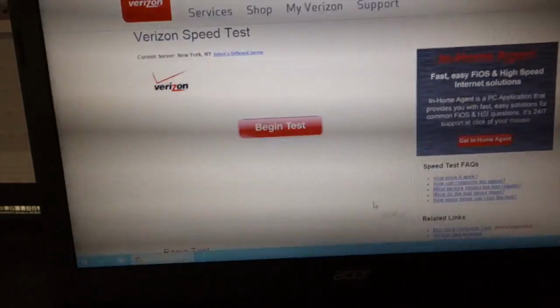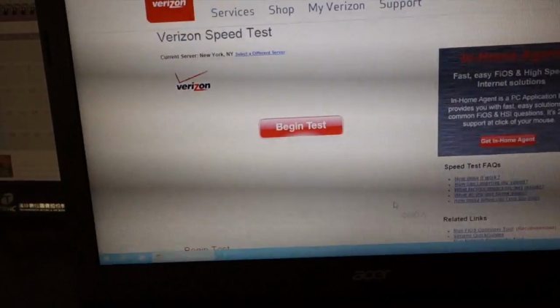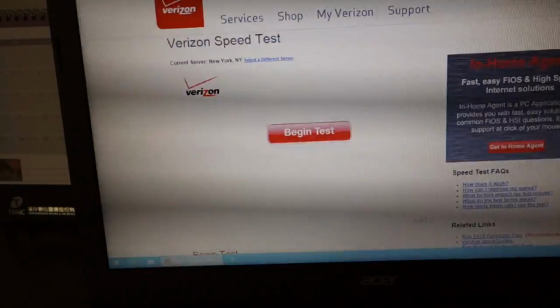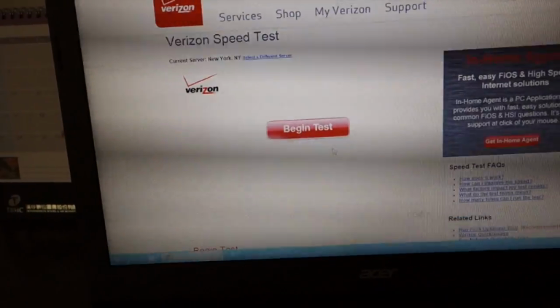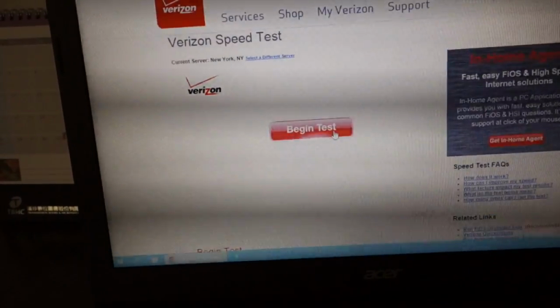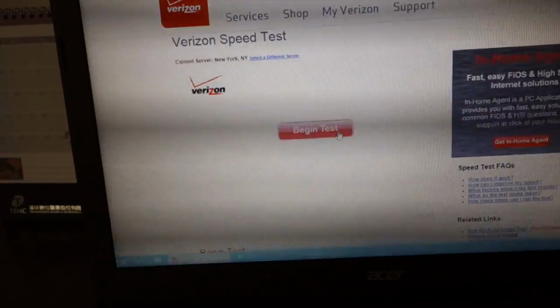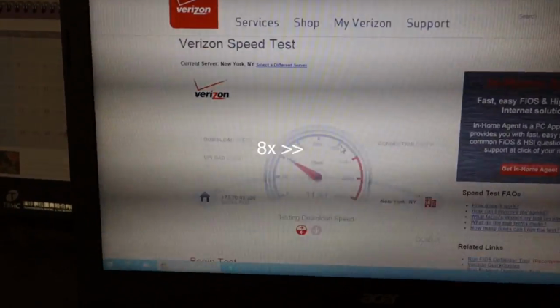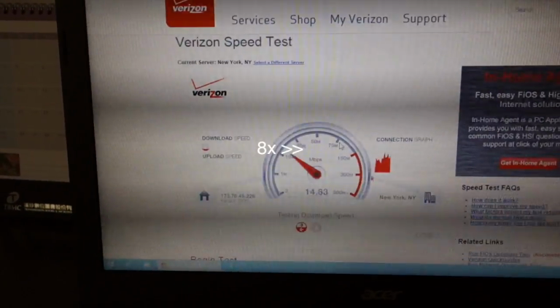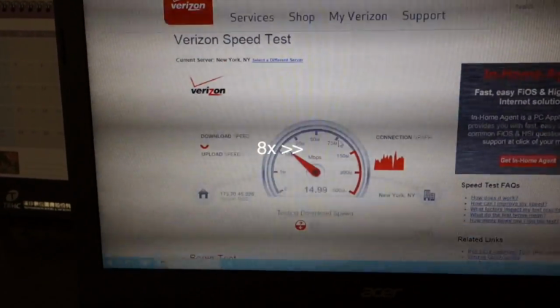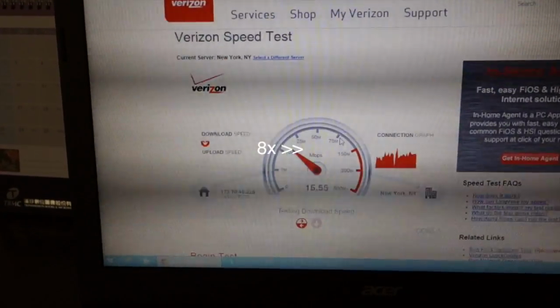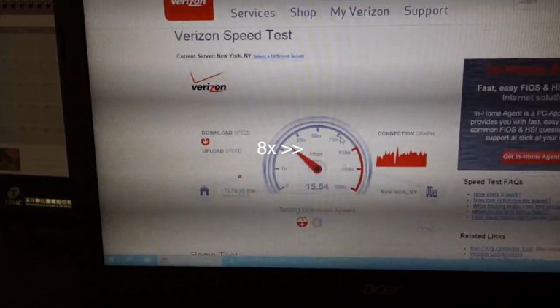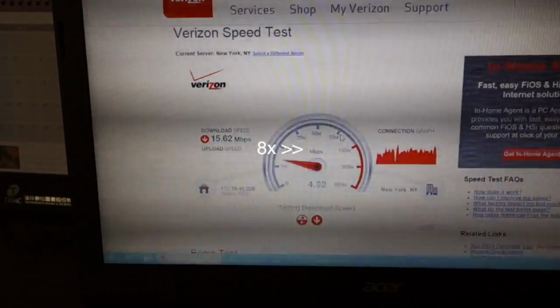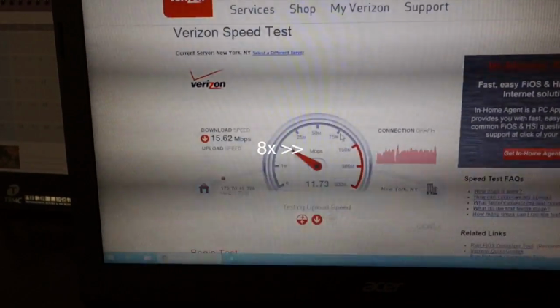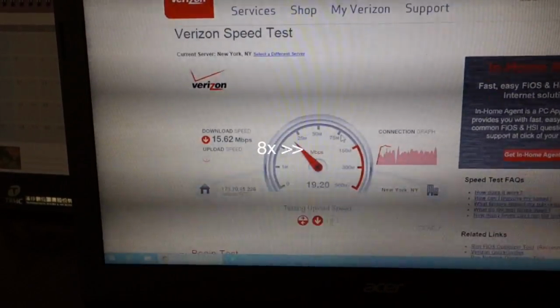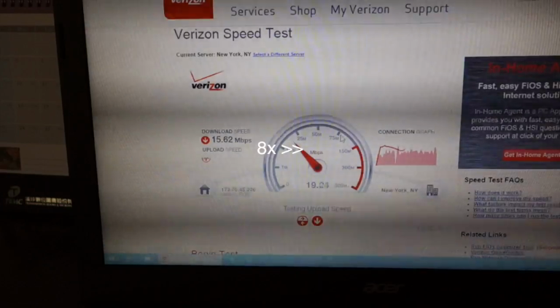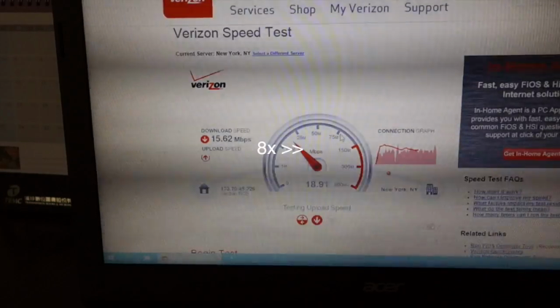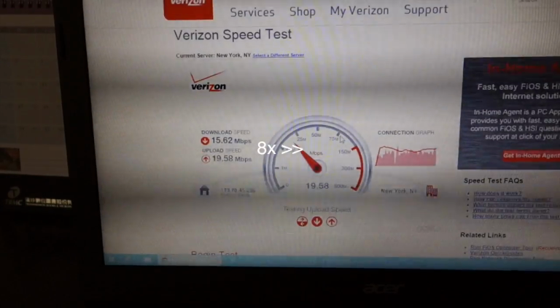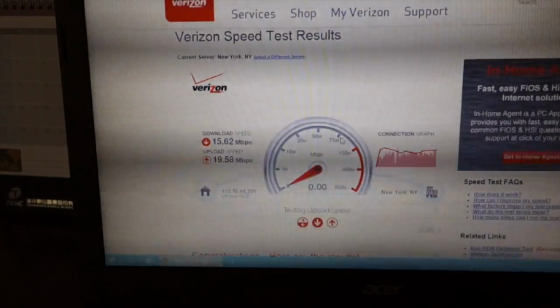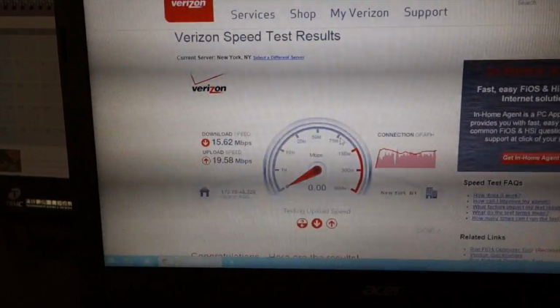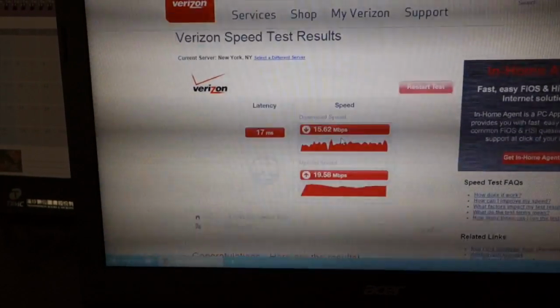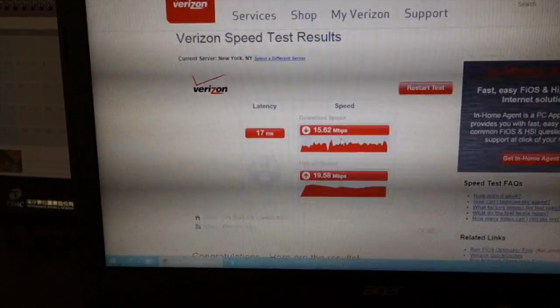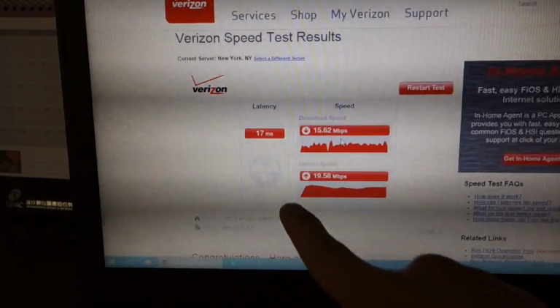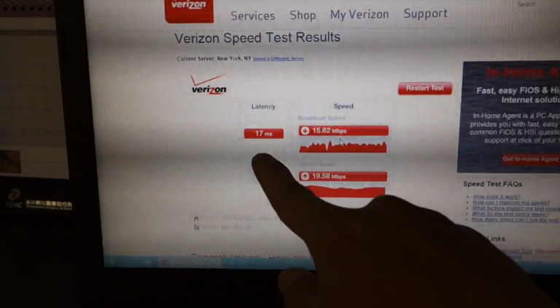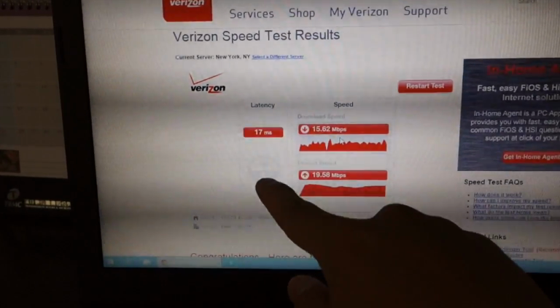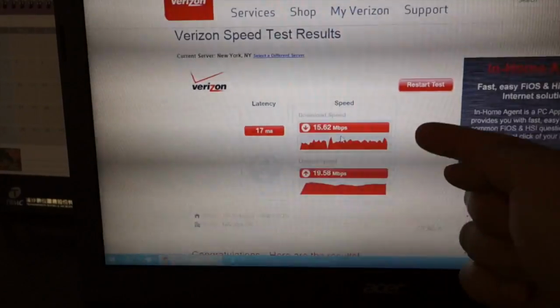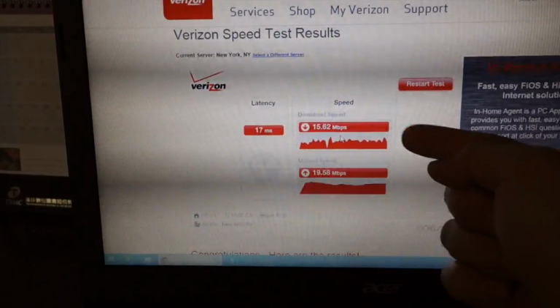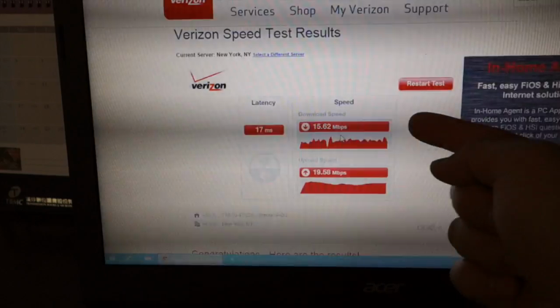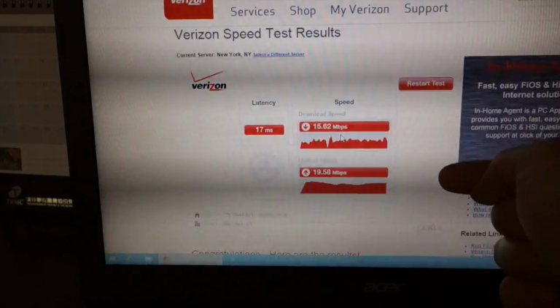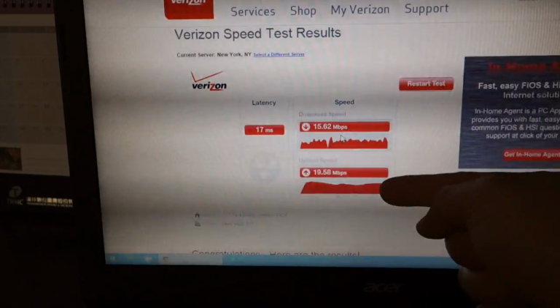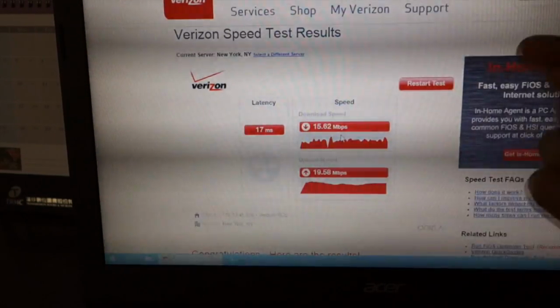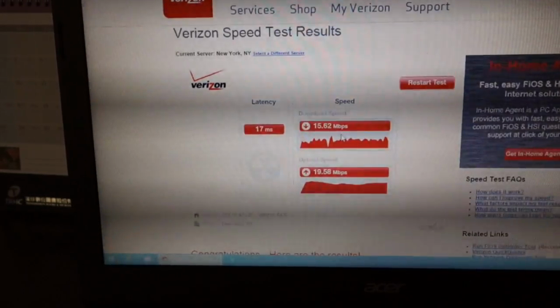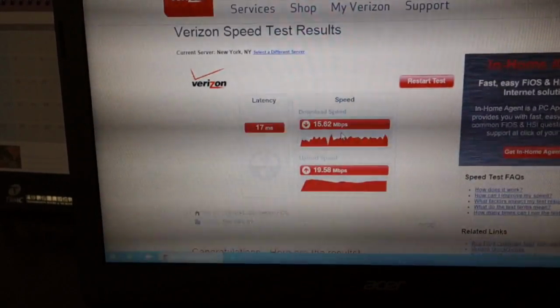I'm going to click on begin test. This is showing that my ping is 70 milliseconds, download 50 megabits, upload 19 megabits.